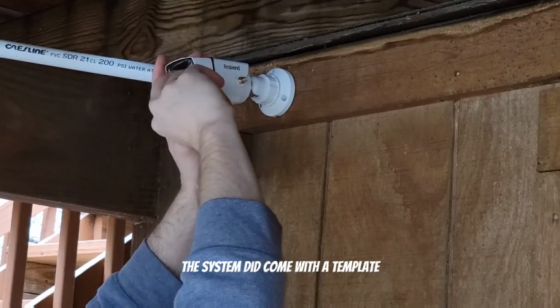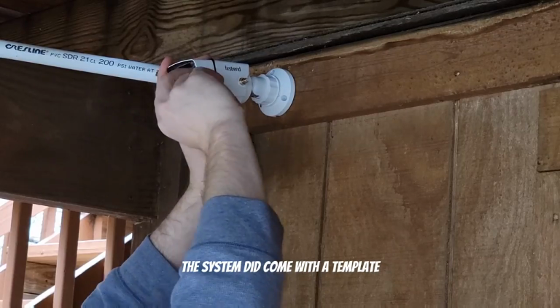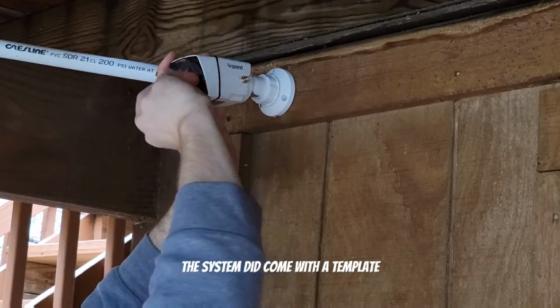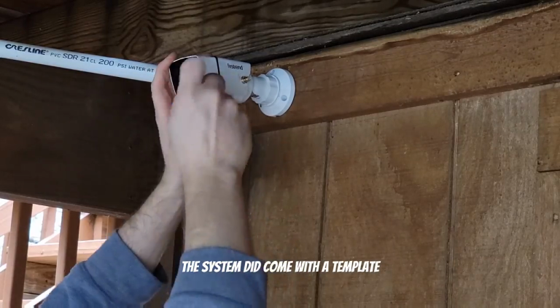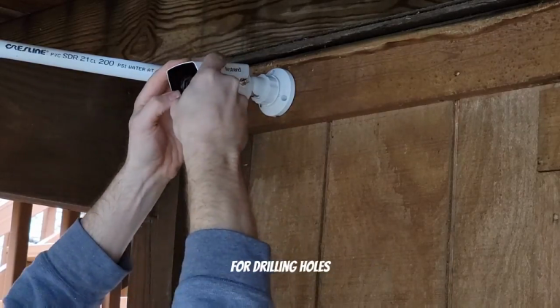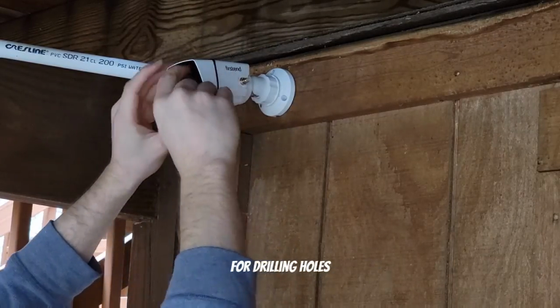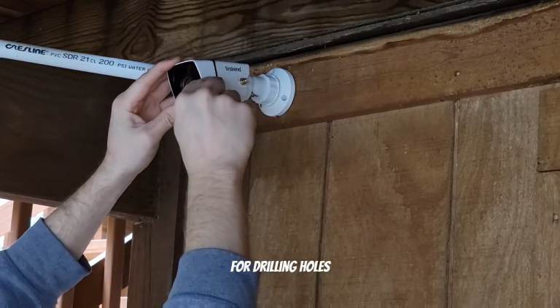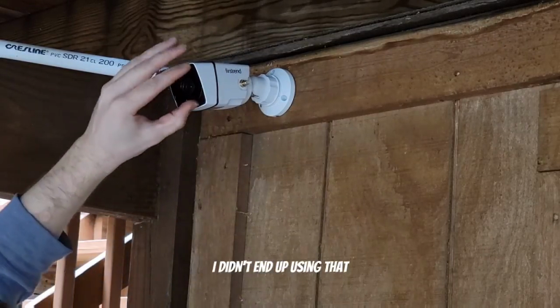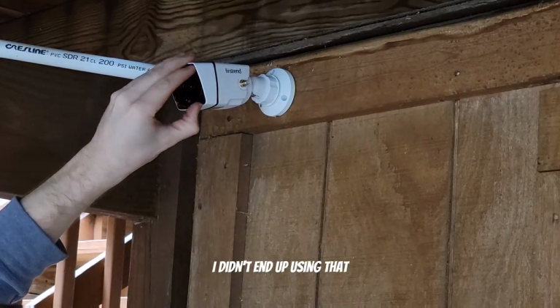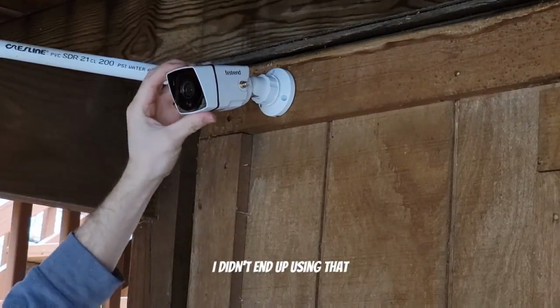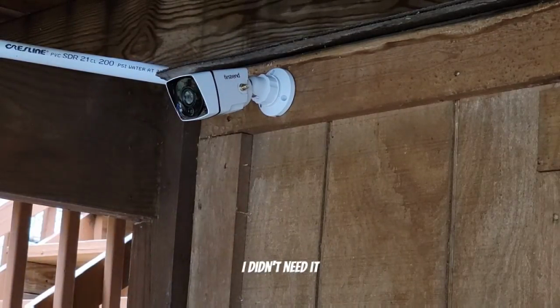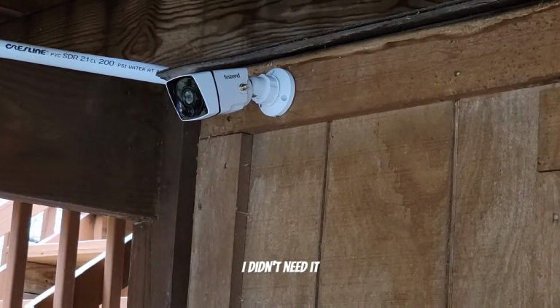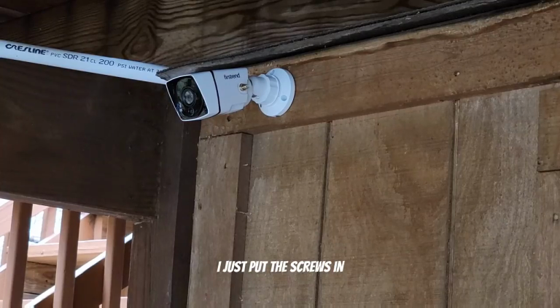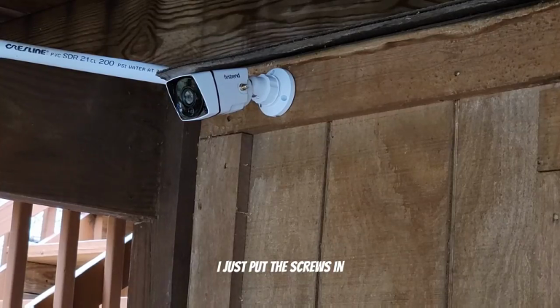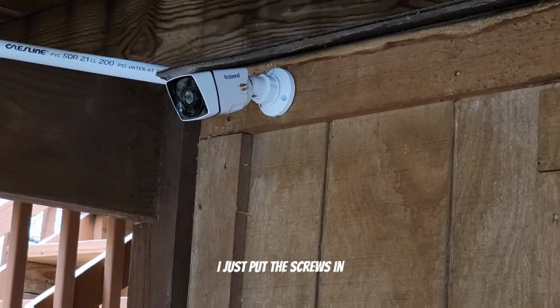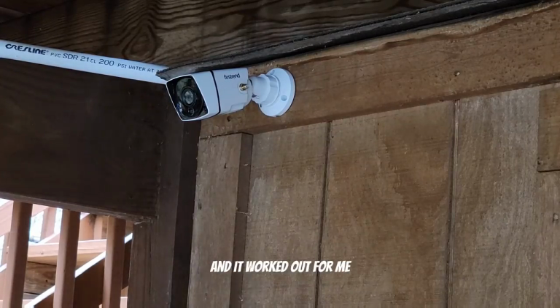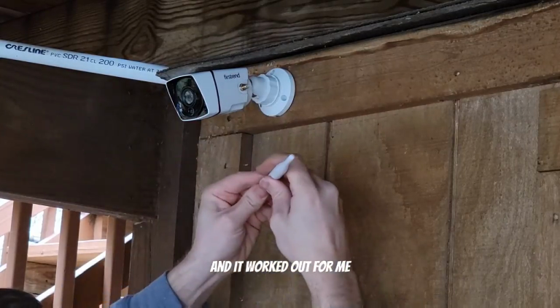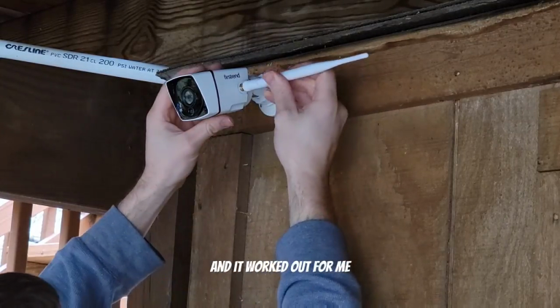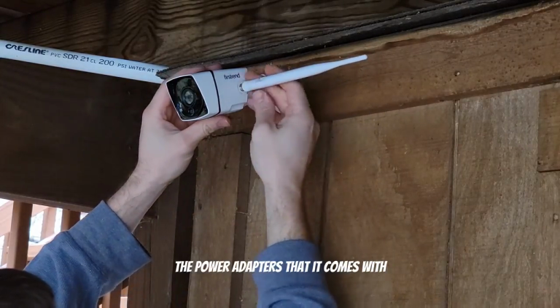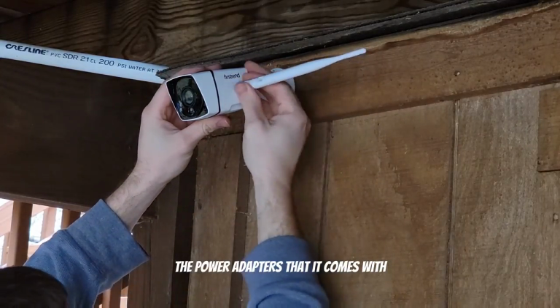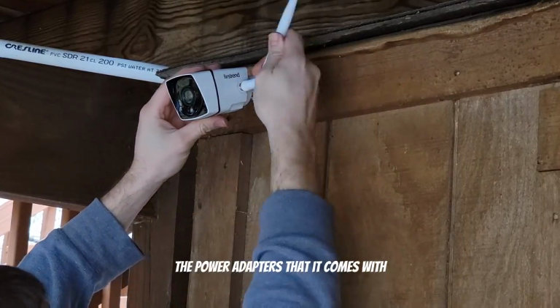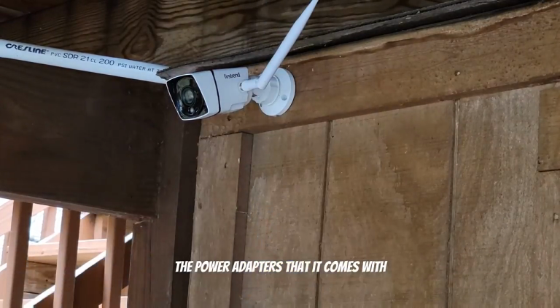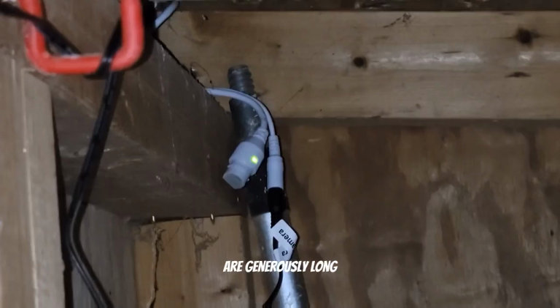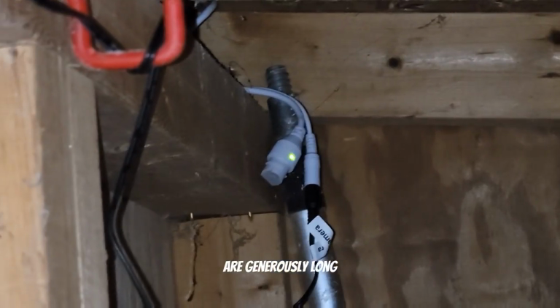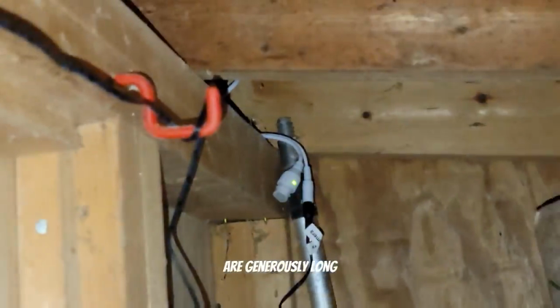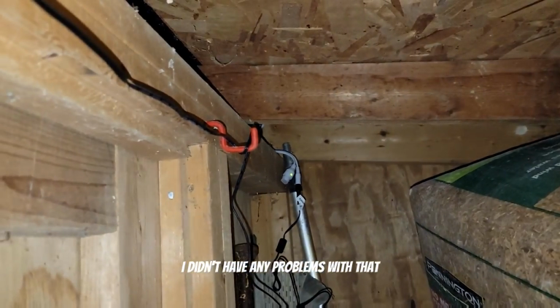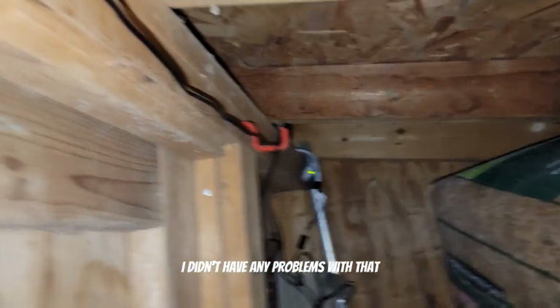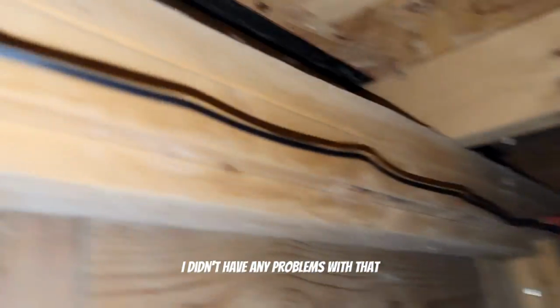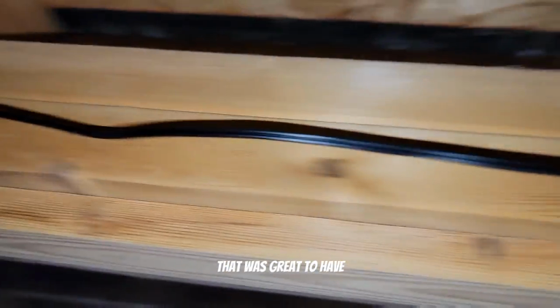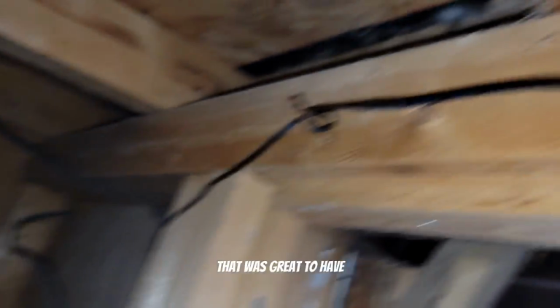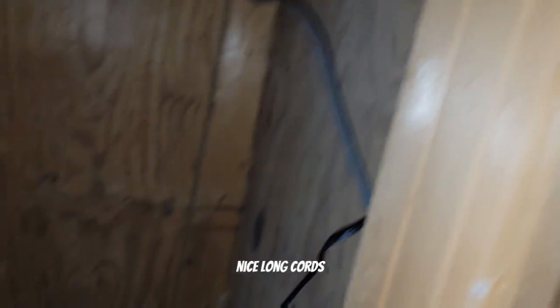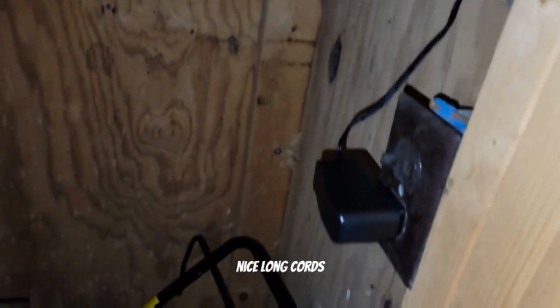The system did come with a template for drilling holes, but I didn't end up using it — I didn't need it. I just put the screws in and it worked out. The power adapters that come with it are generously long; I didn't have any problems with that. It was great to have nice long cords.